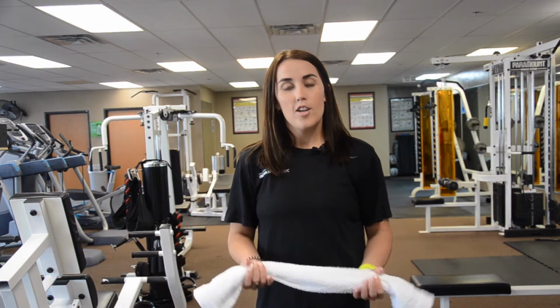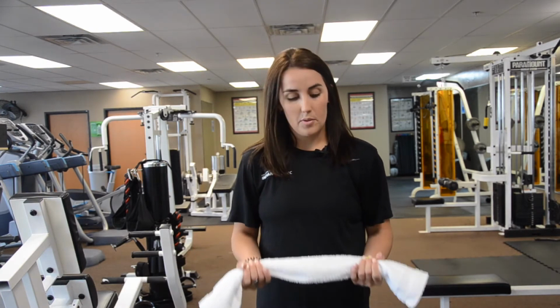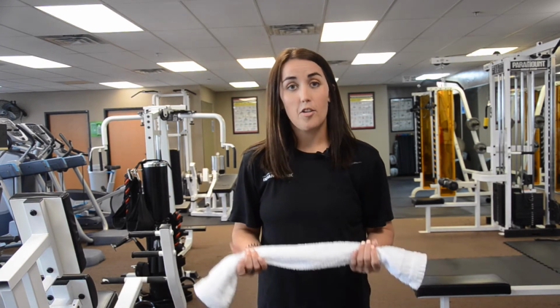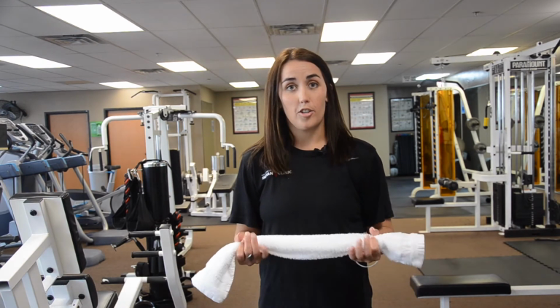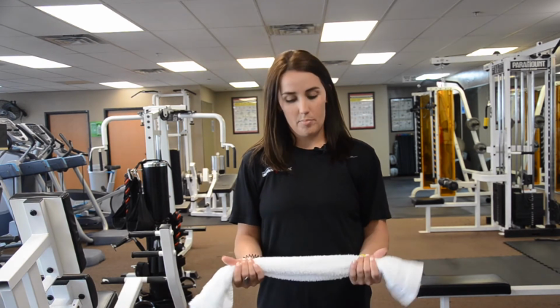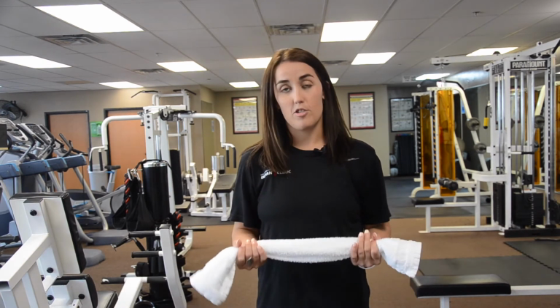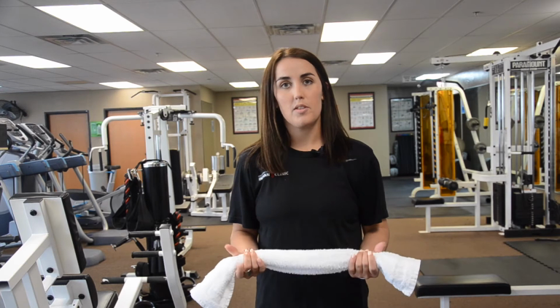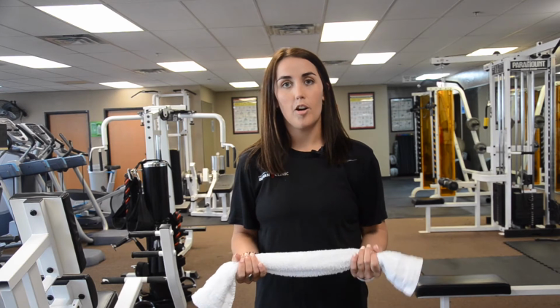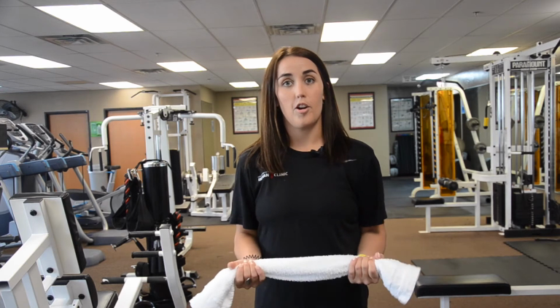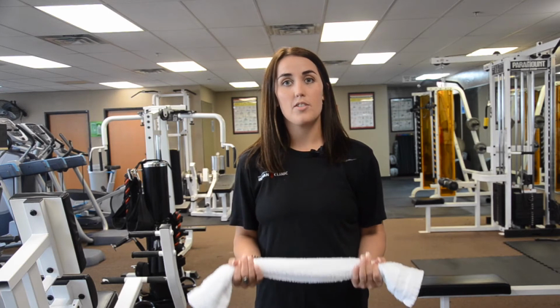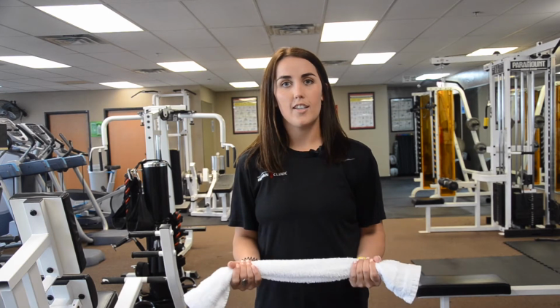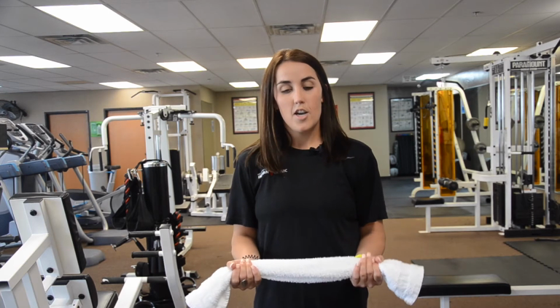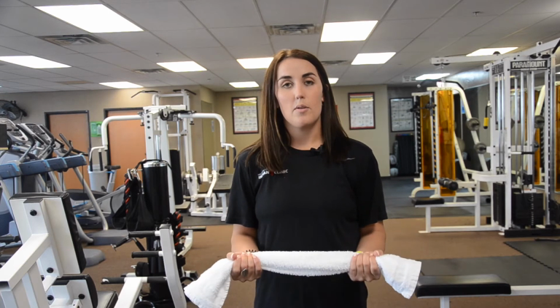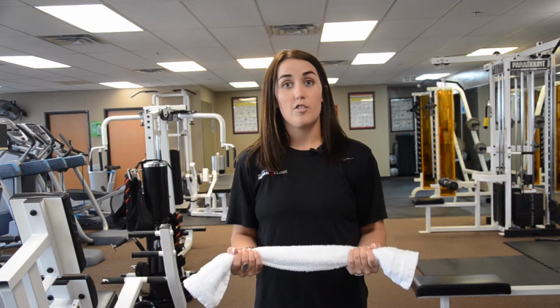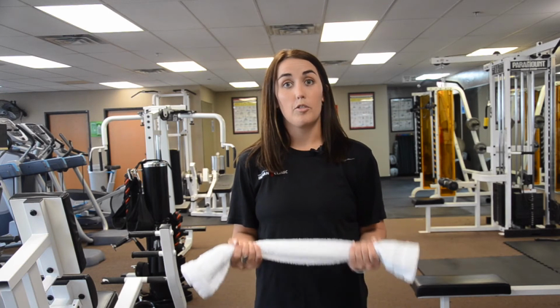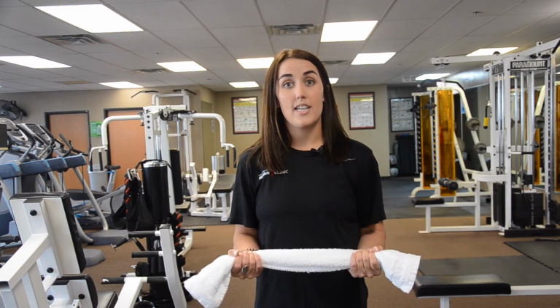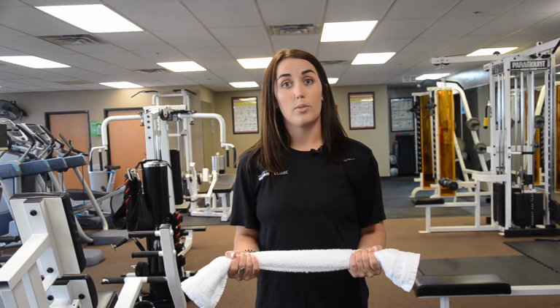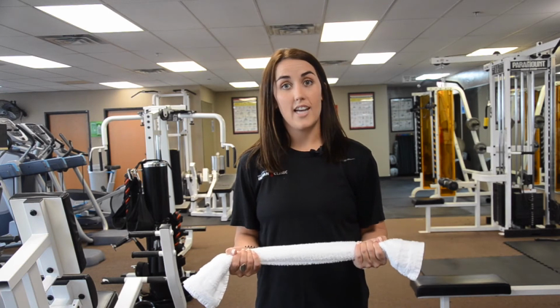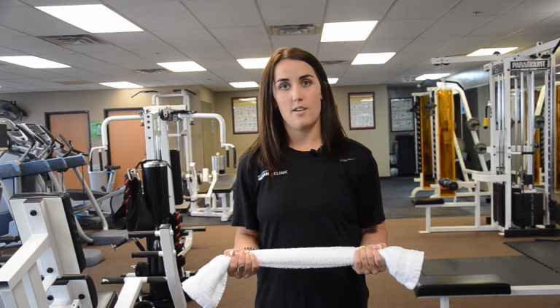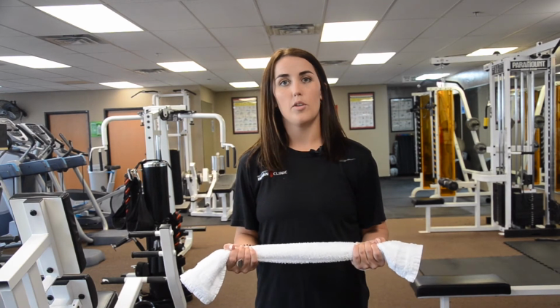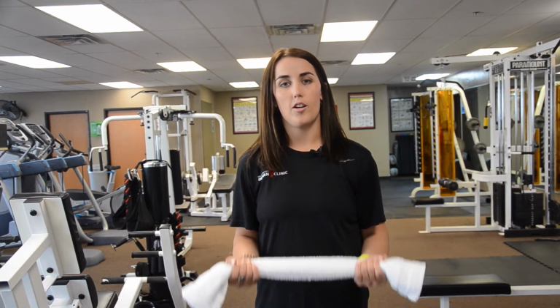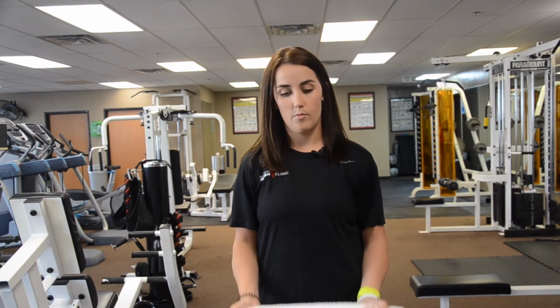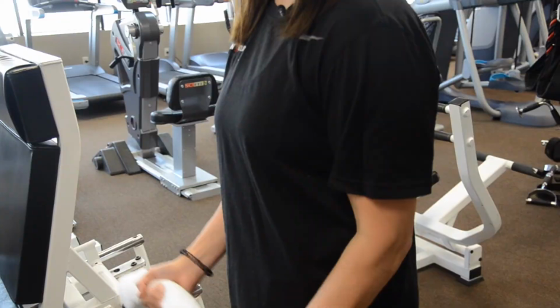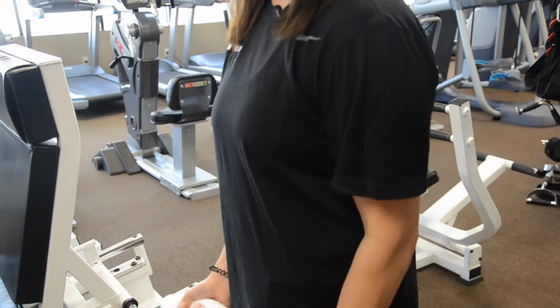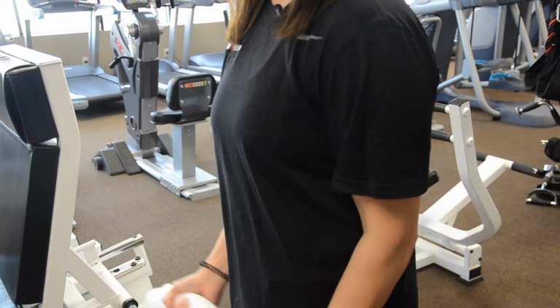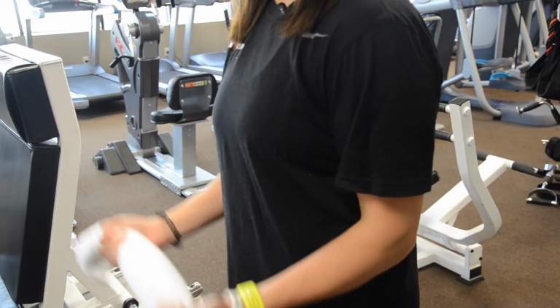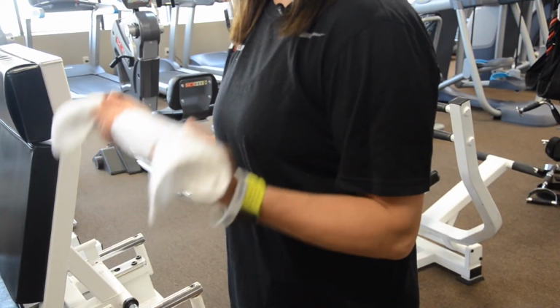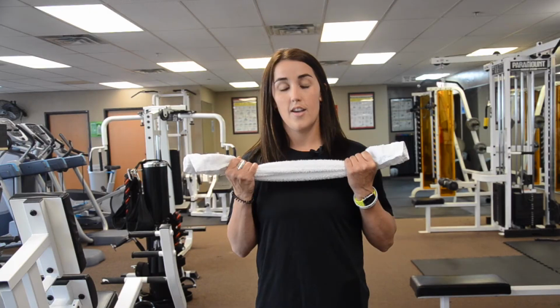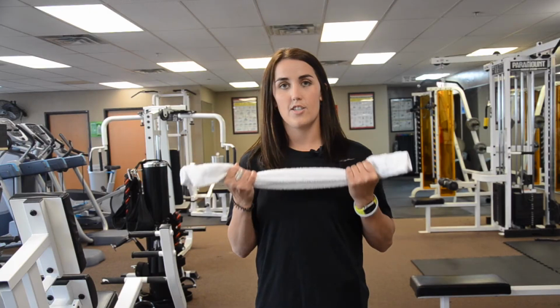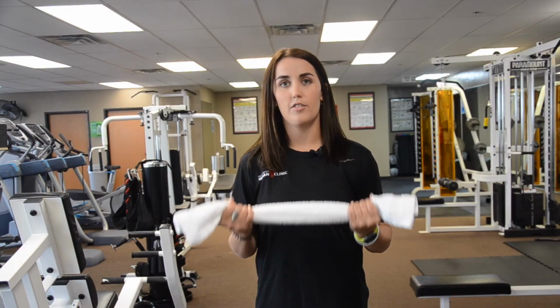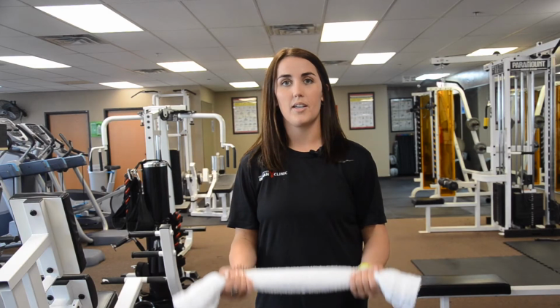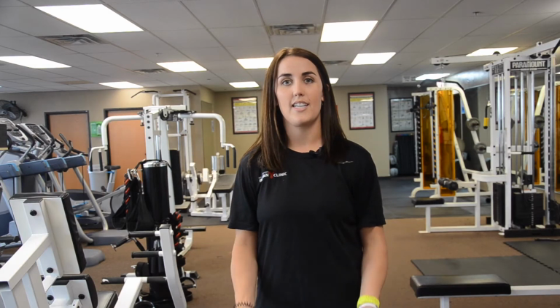We want to start with our grip about shoulder width apart with our elbows tucked. We want to make sure that we grip the towel really tight and pull it apart. And we're just going to slowly bring the towel up and slowly bring it back down.